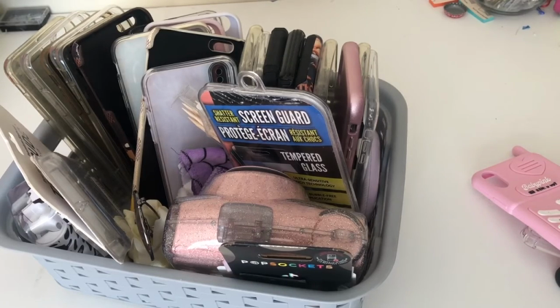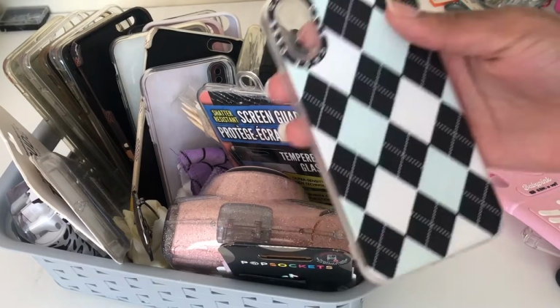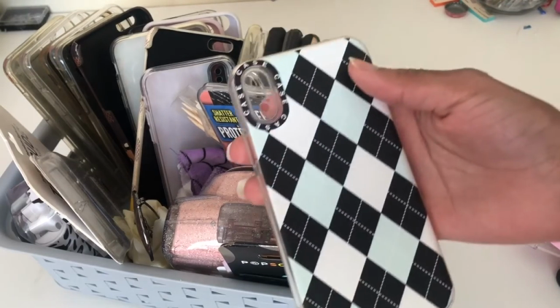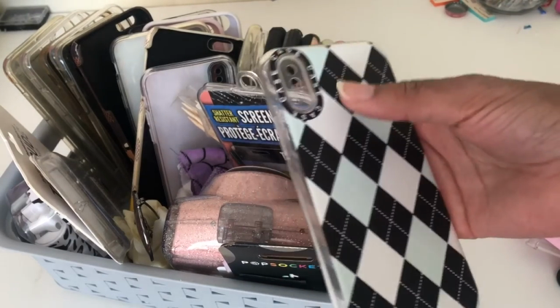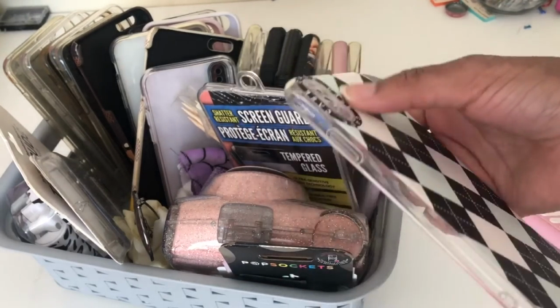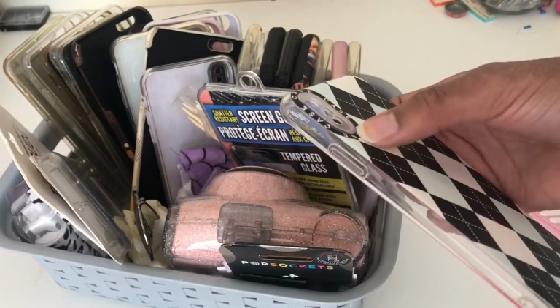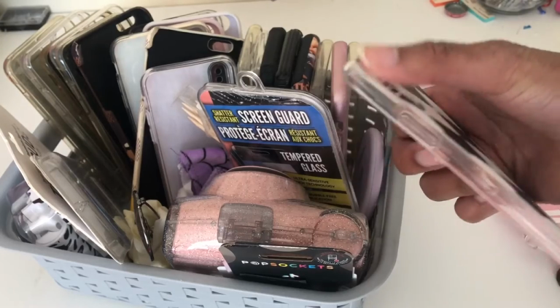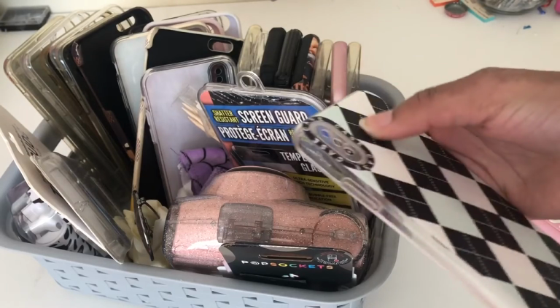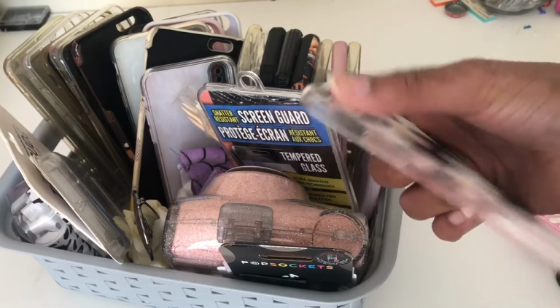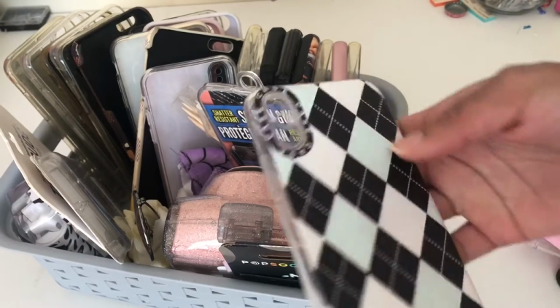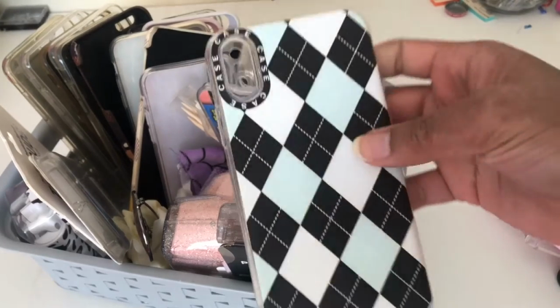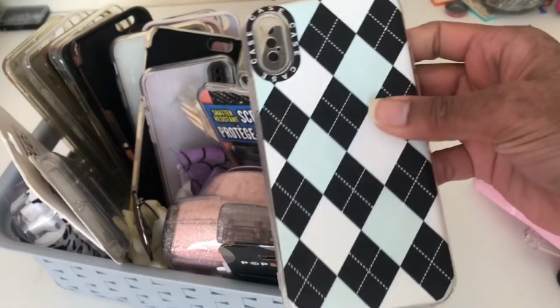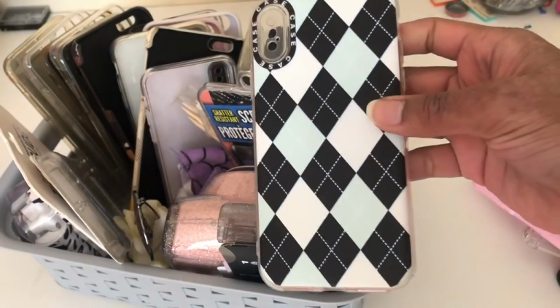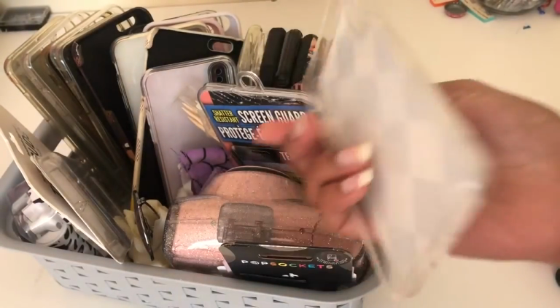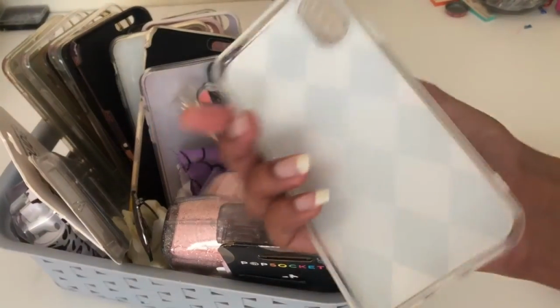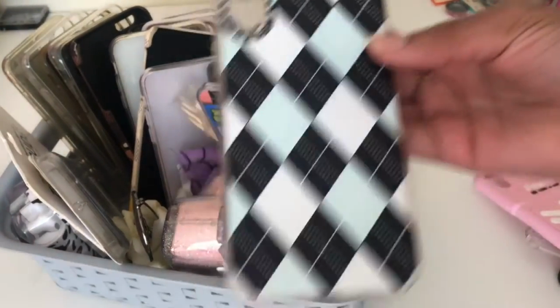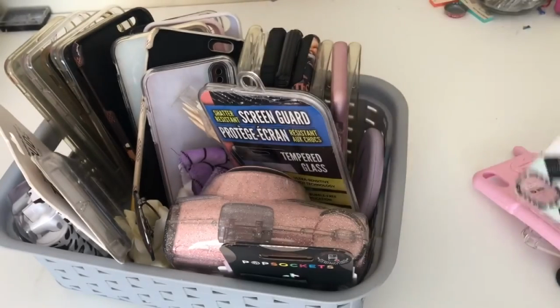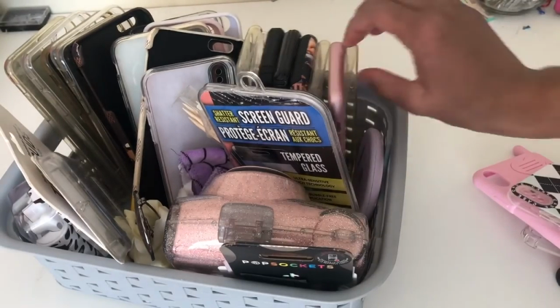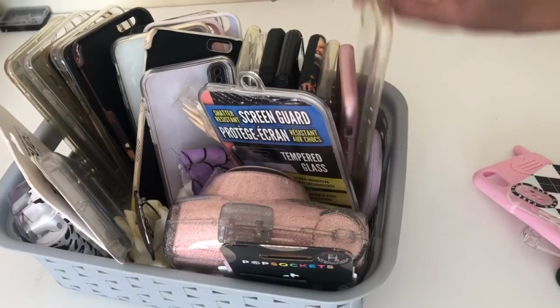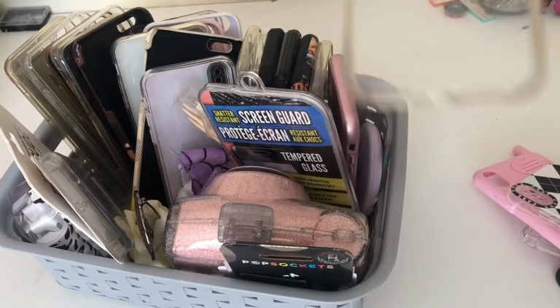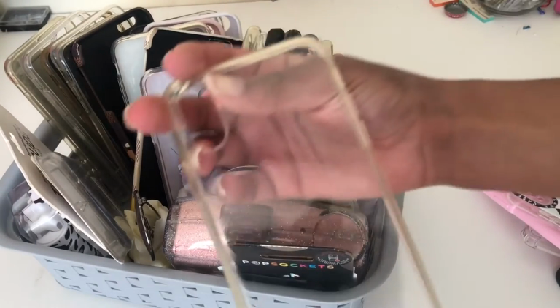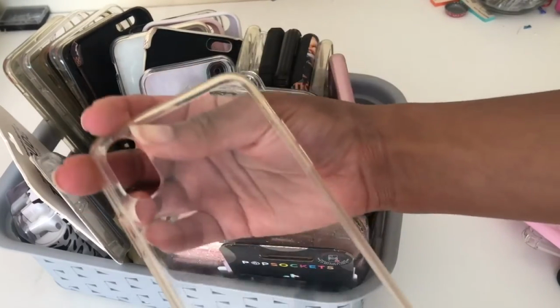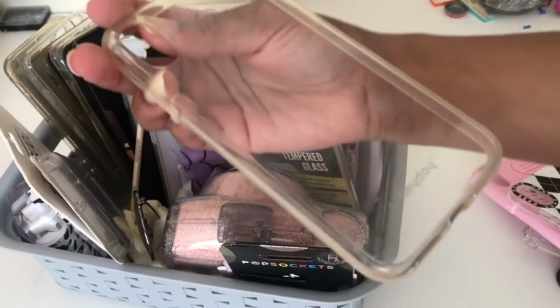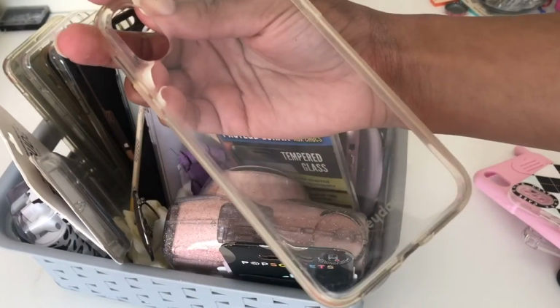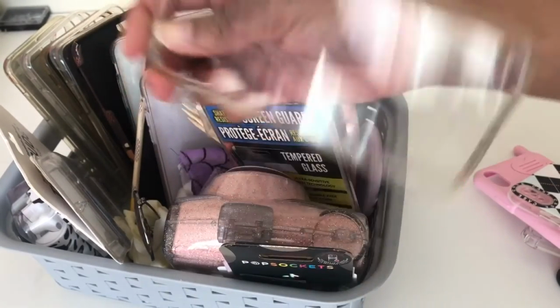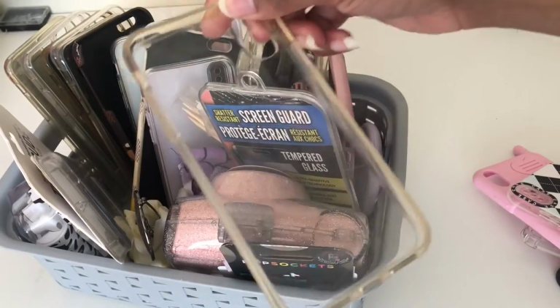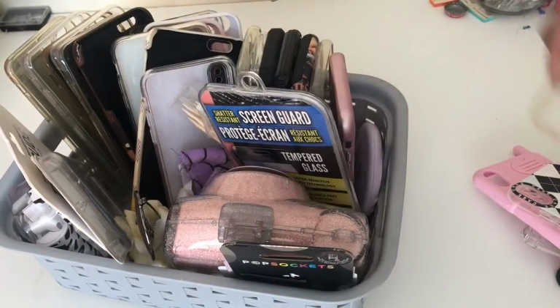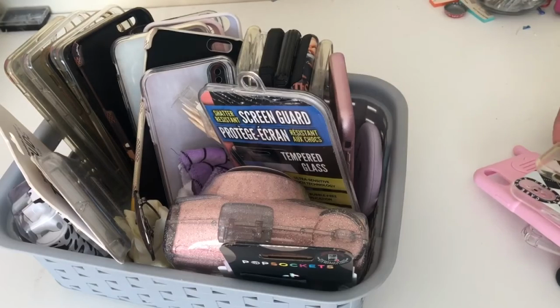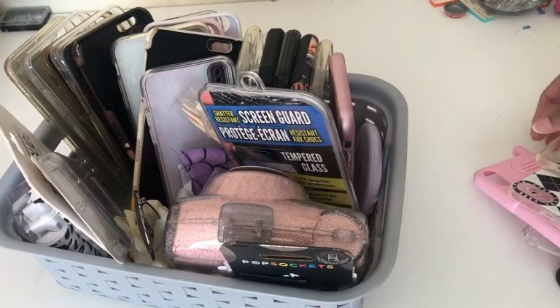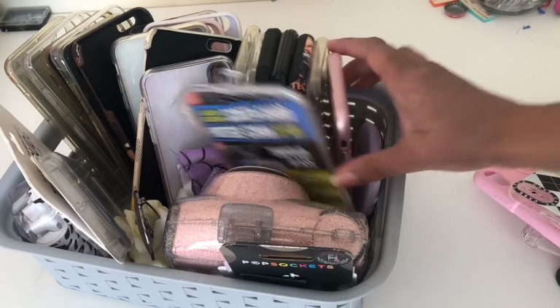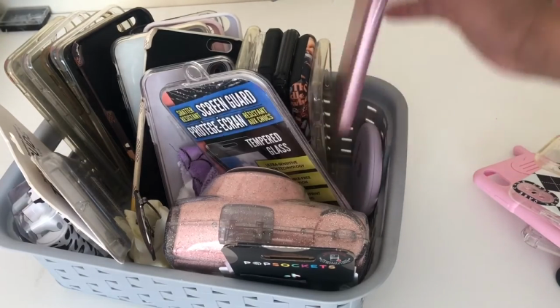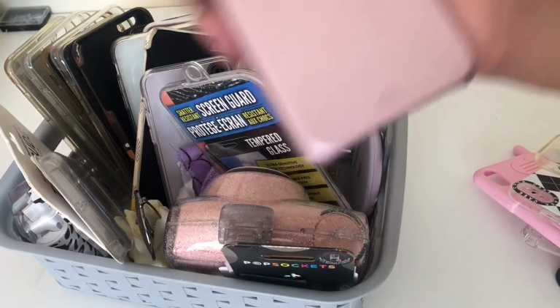This one is from Shein — it looks like a case for a flip phone because it has that border around it, but I really just like the plaid design. It's pretty cute and was like a dollar. And I have this clear one — it's like the Target brand, nothing special, just a clear case.